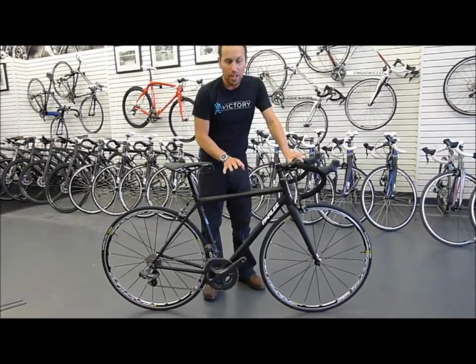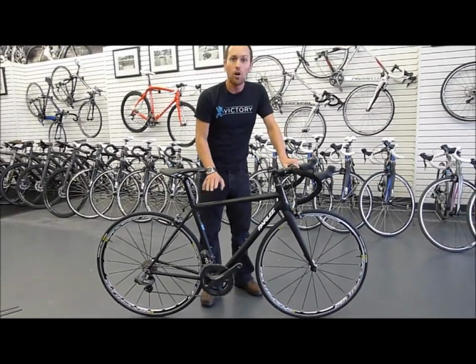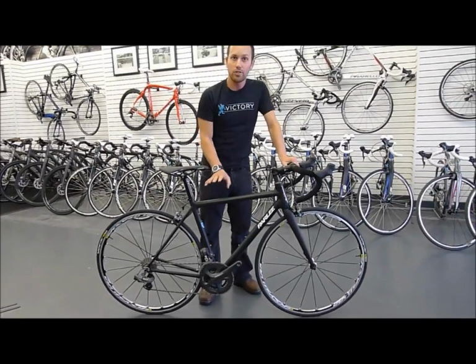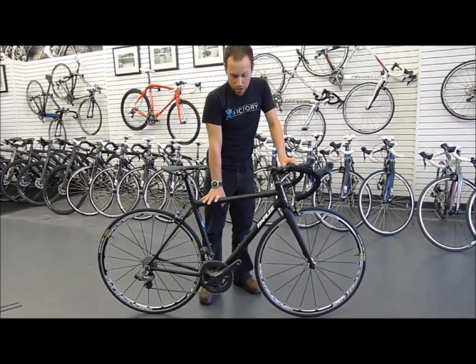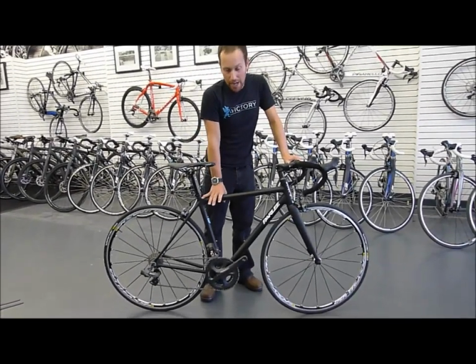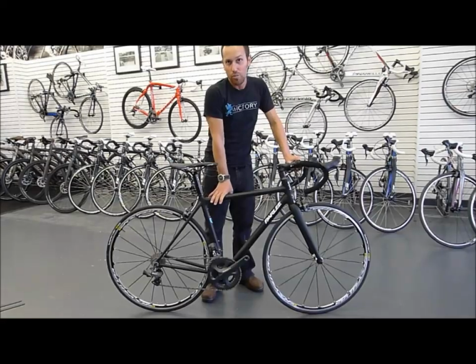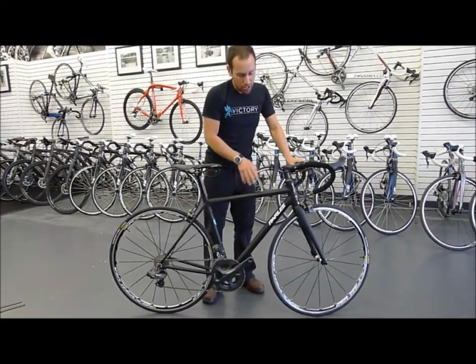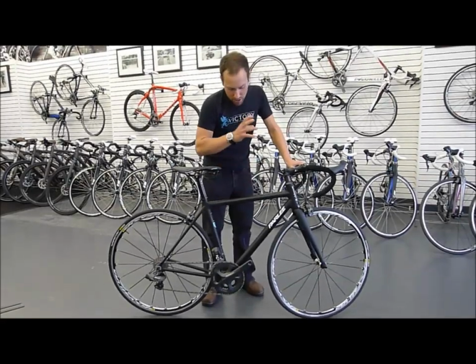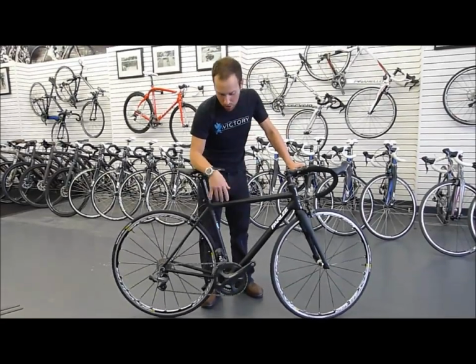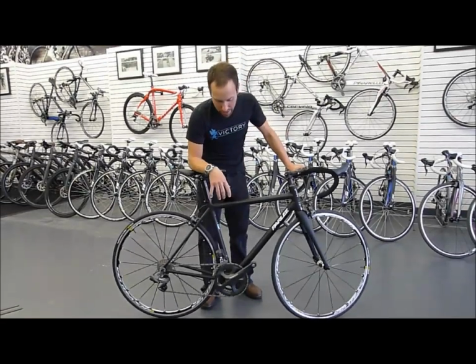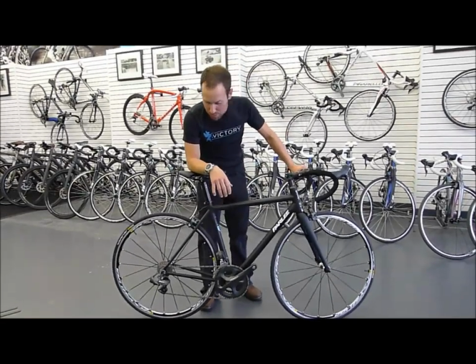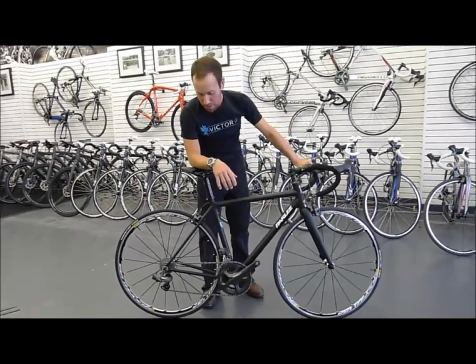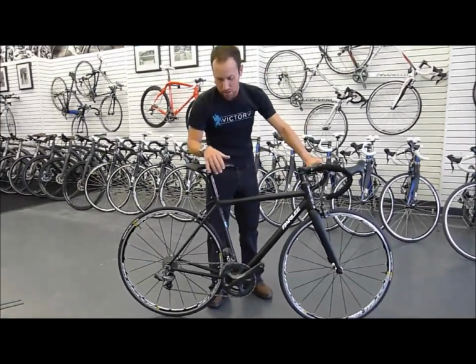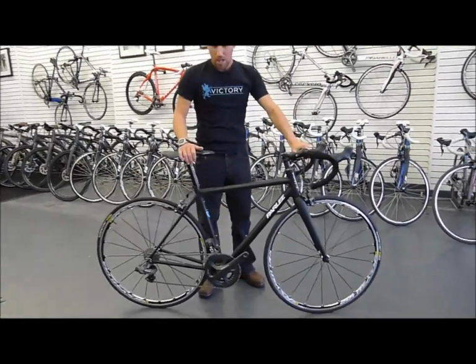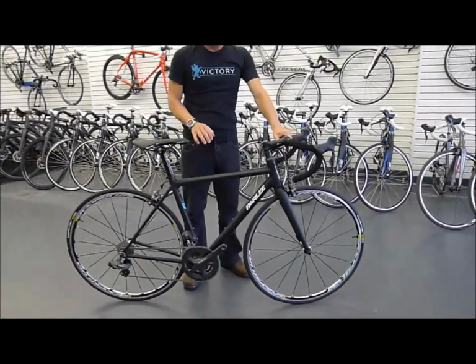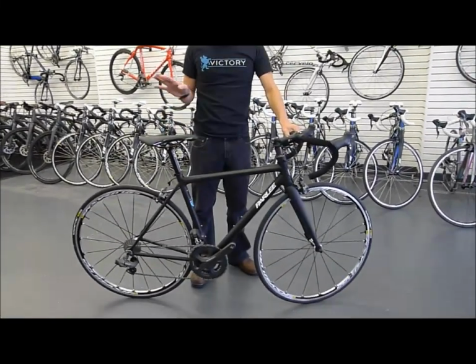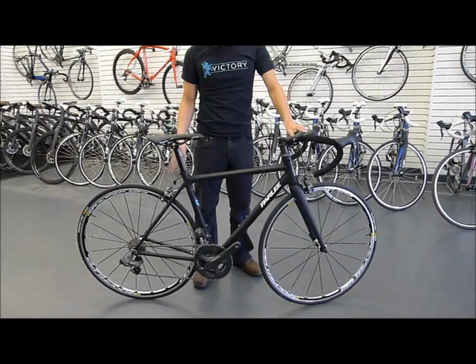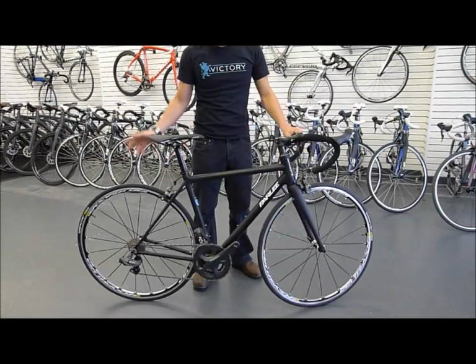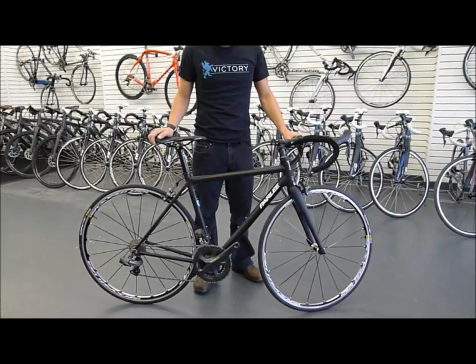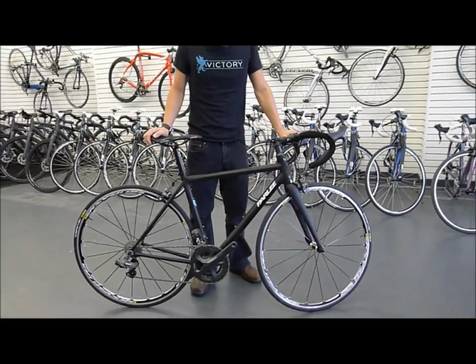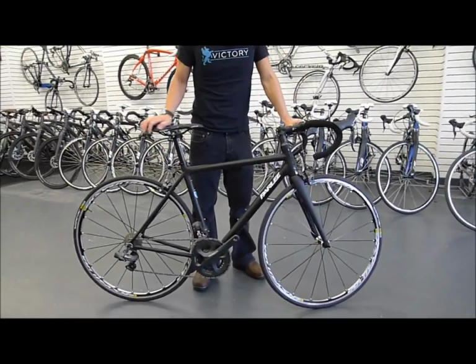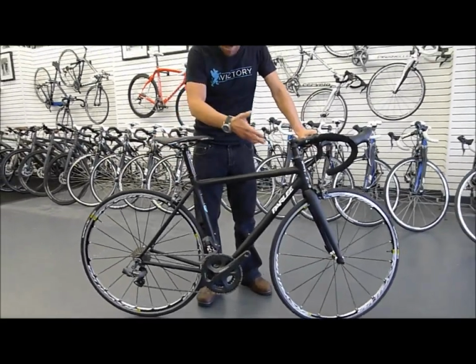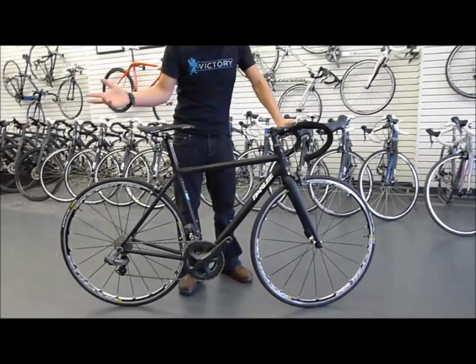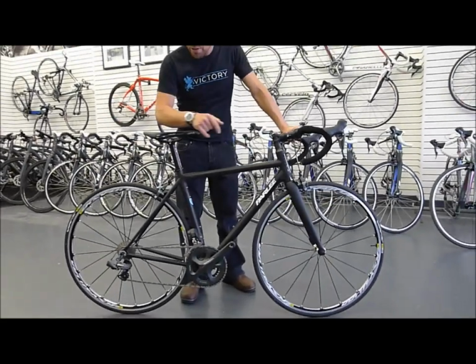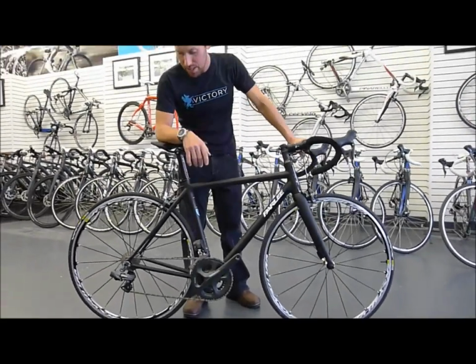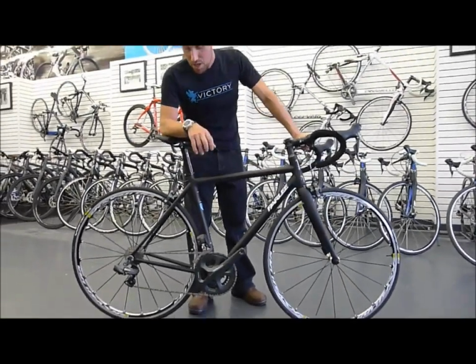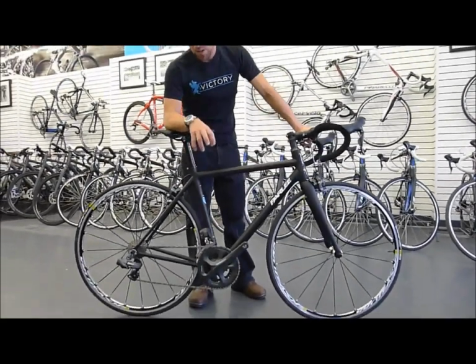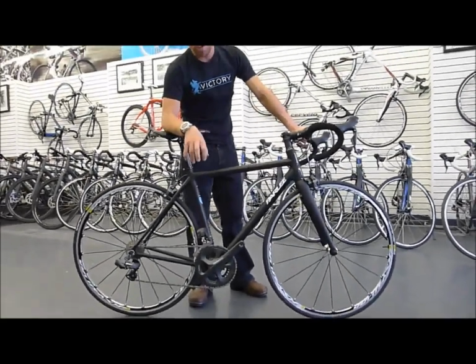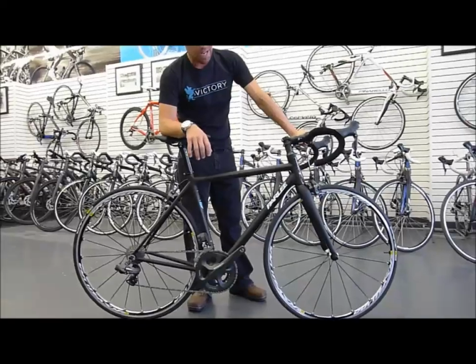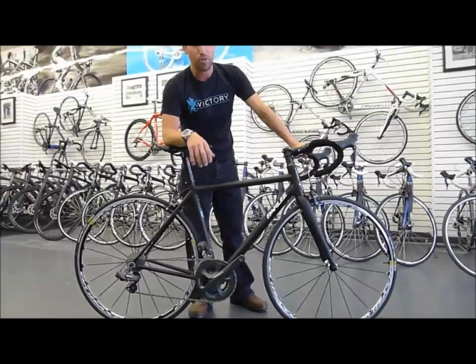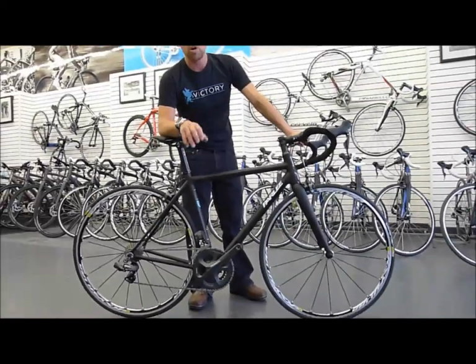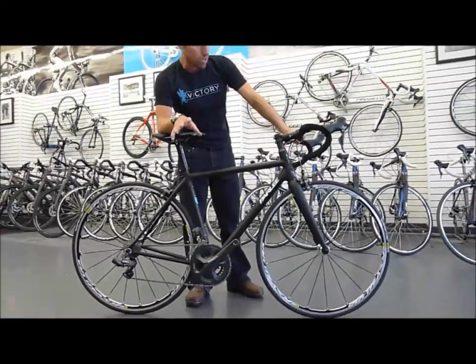Parley is all about traditional style tubing. You're not going to see a whole lot of aero tubes on their bikes. You're not going to see real swoopy designs like Pinarello's or some of our other offerings. Parley is all about doing what works.